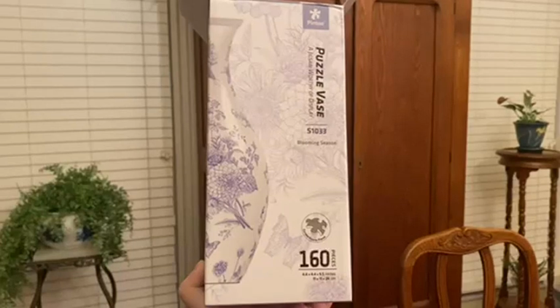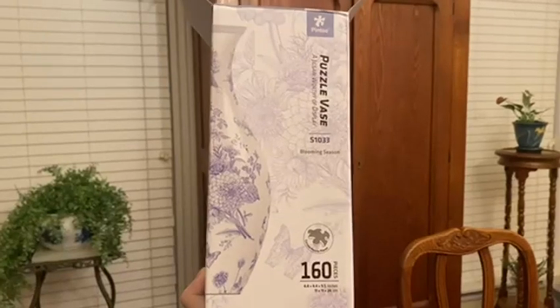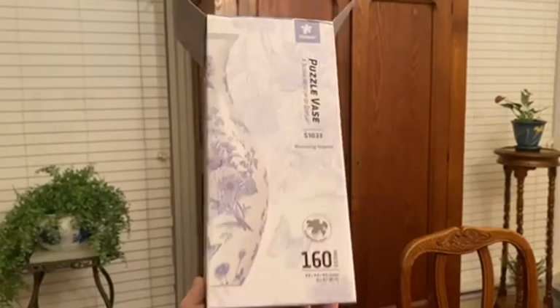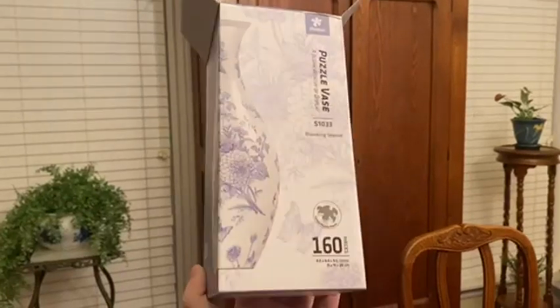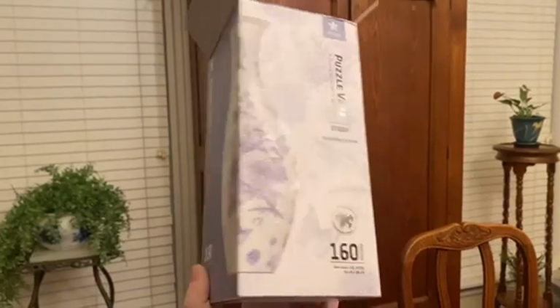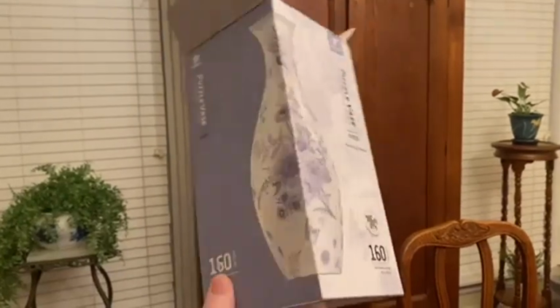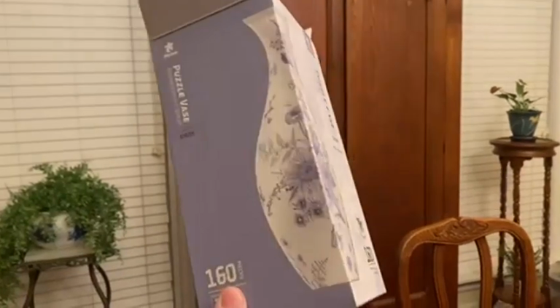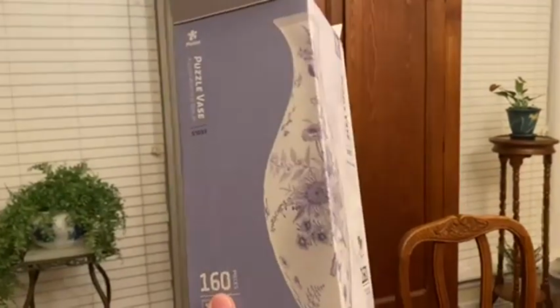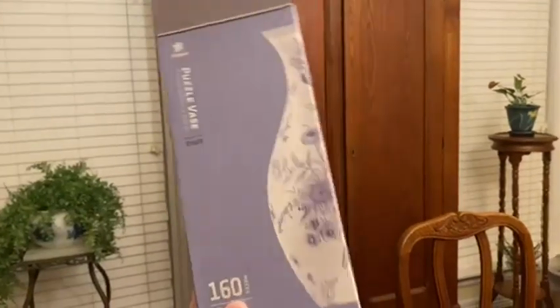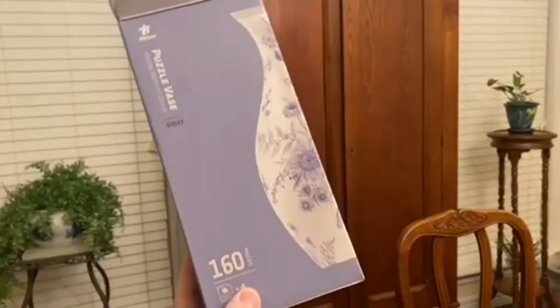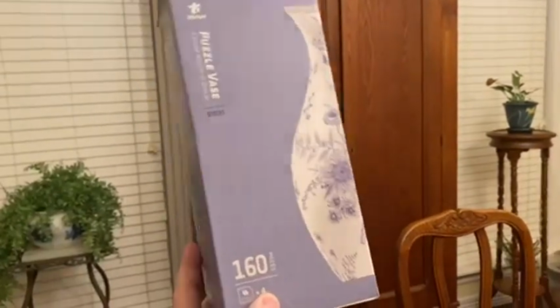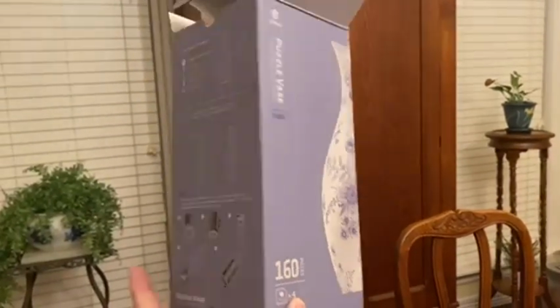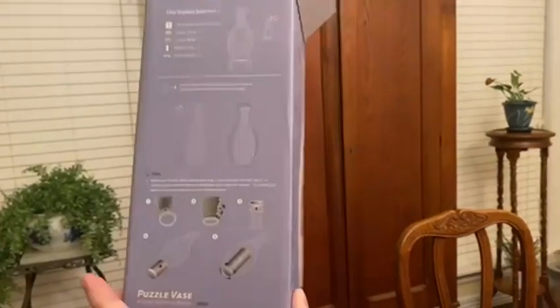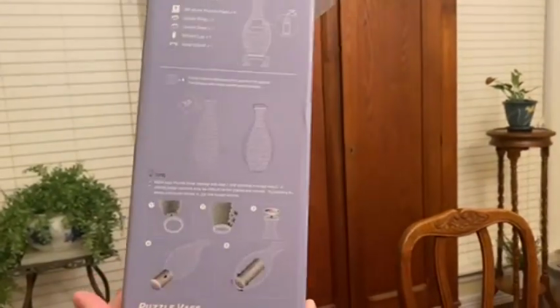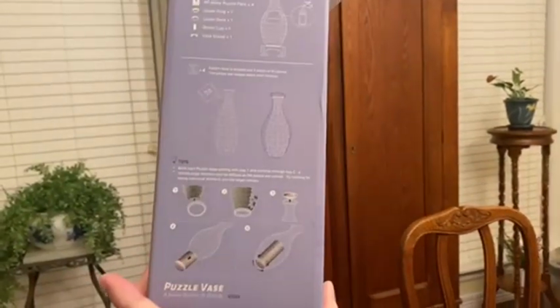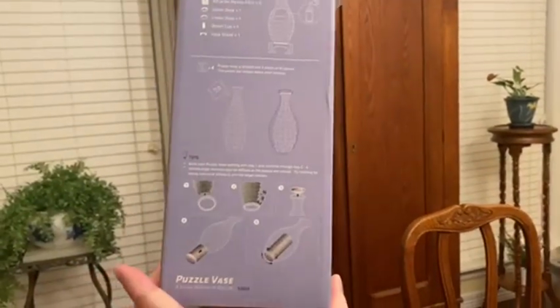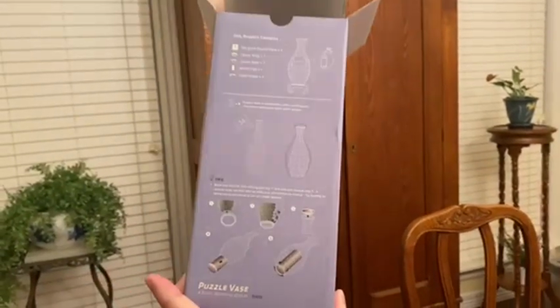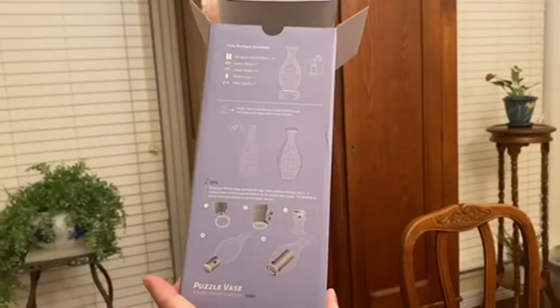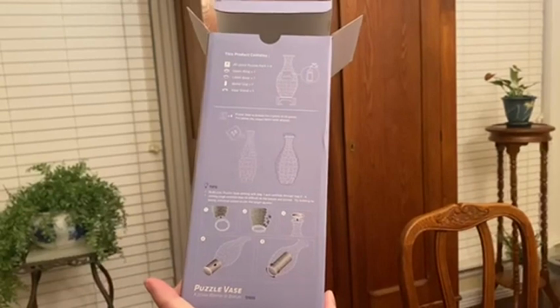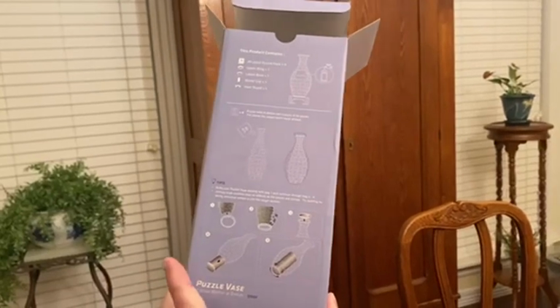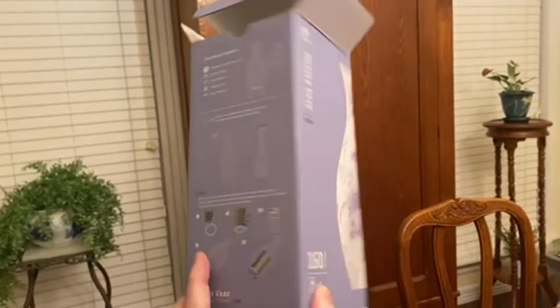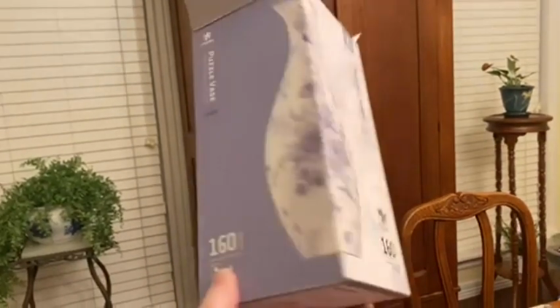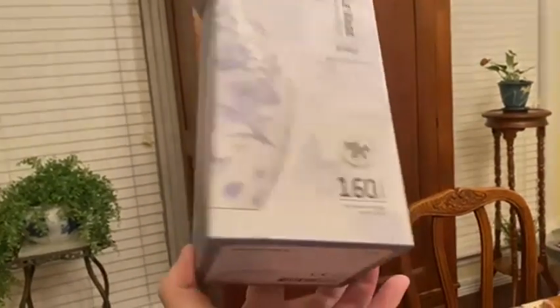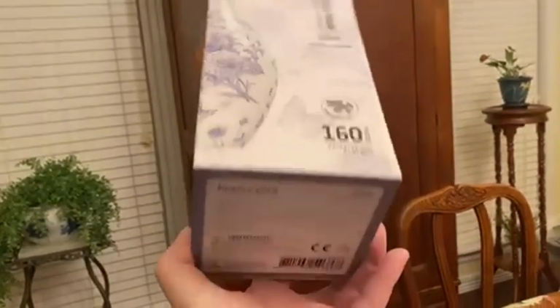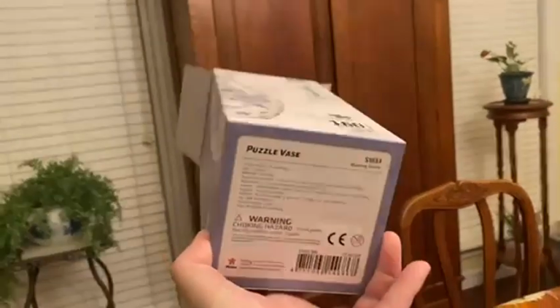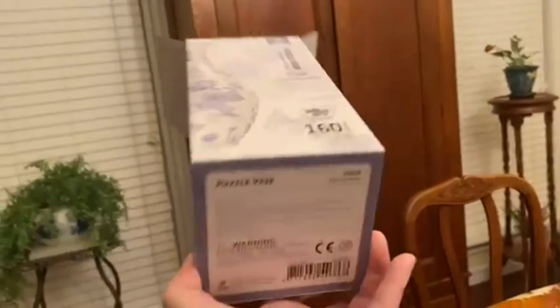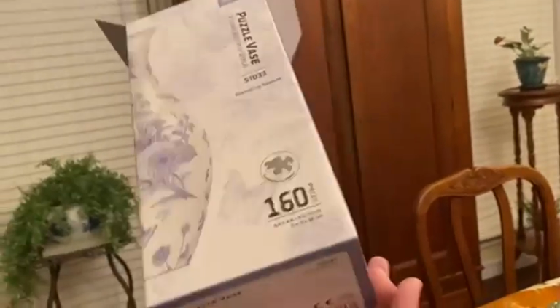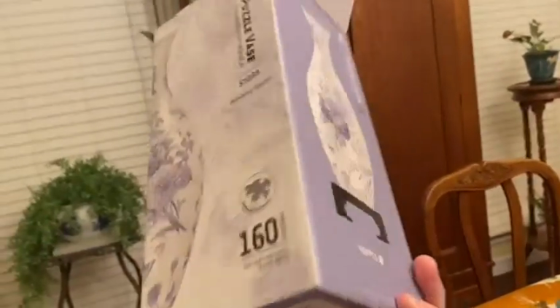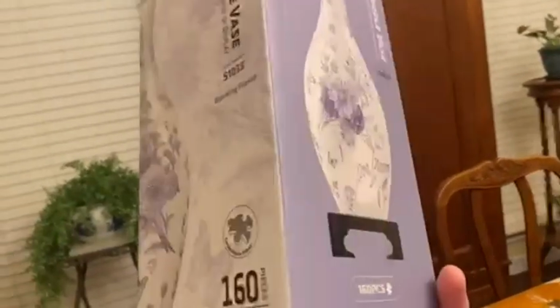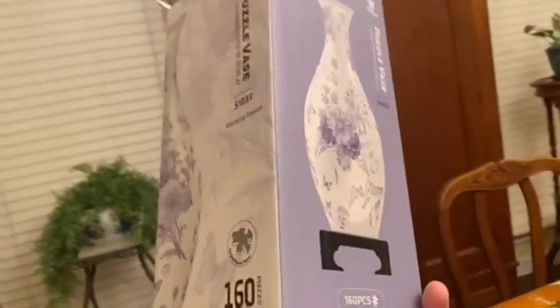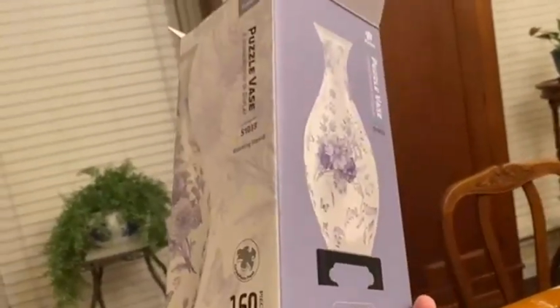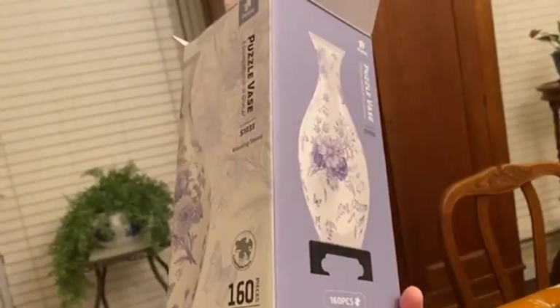Today we're going to be talking about the Pen2 3D Puzzle Vase. They have lots of different vases, and it comes in really beautiful packaging.